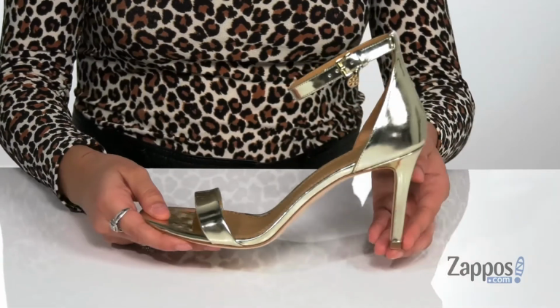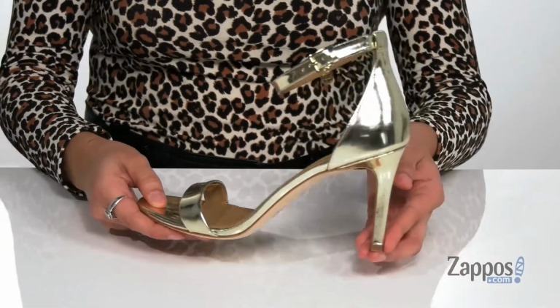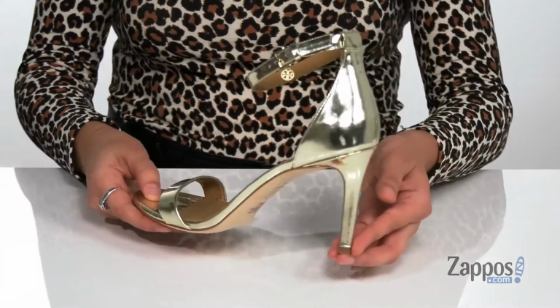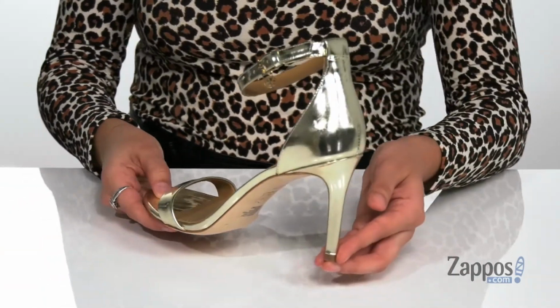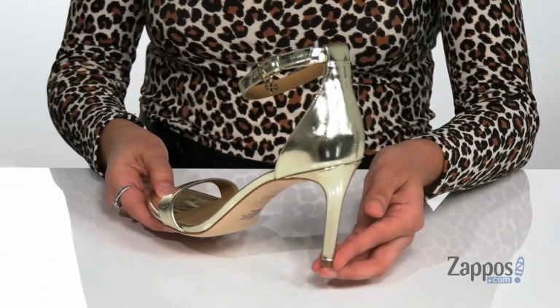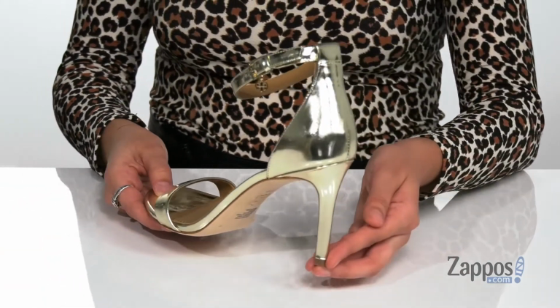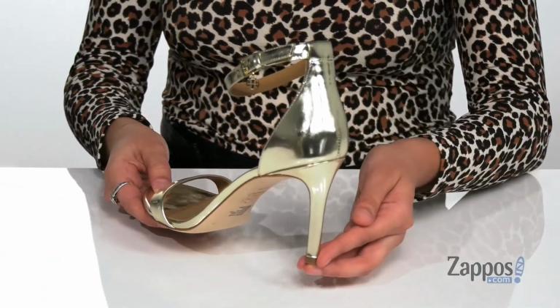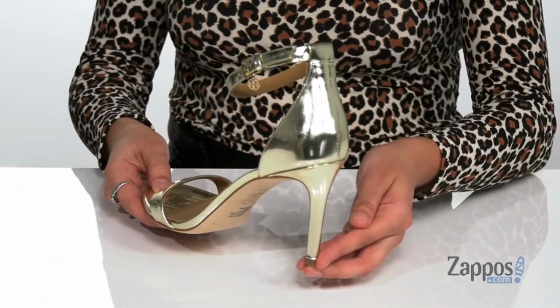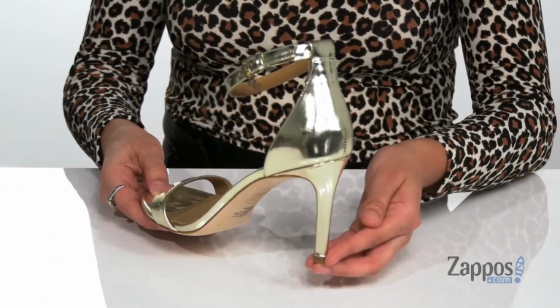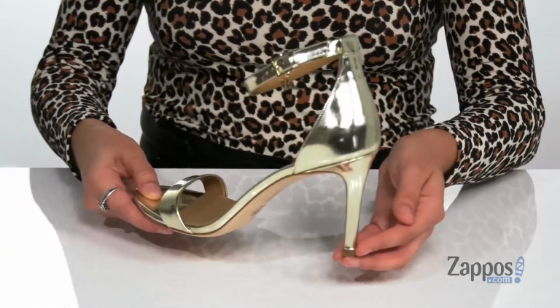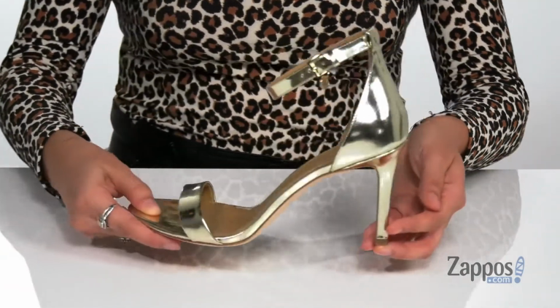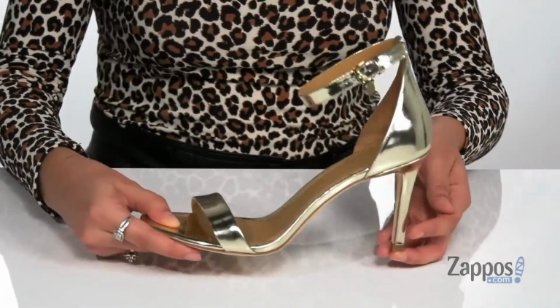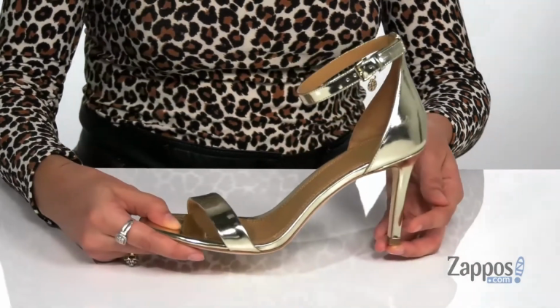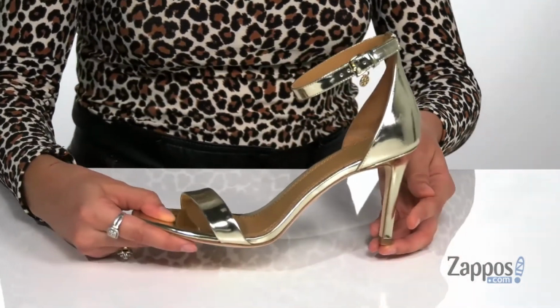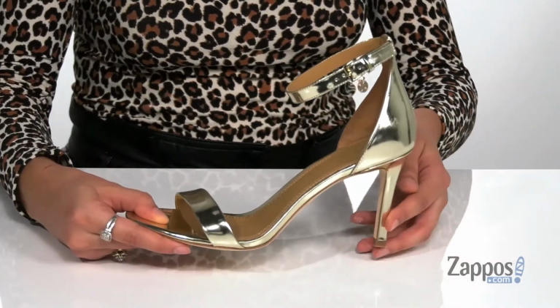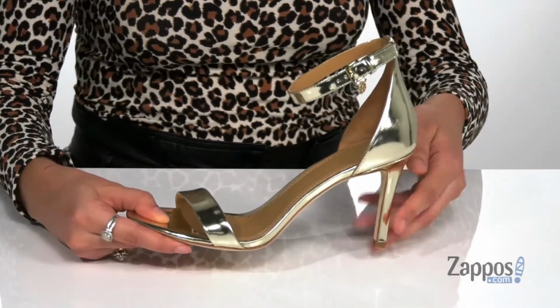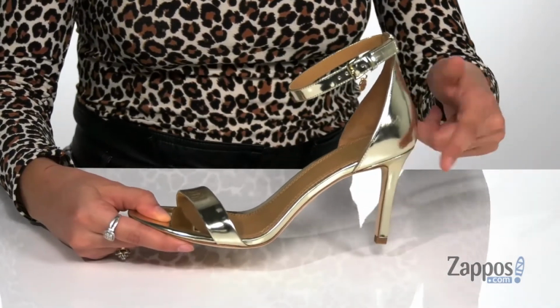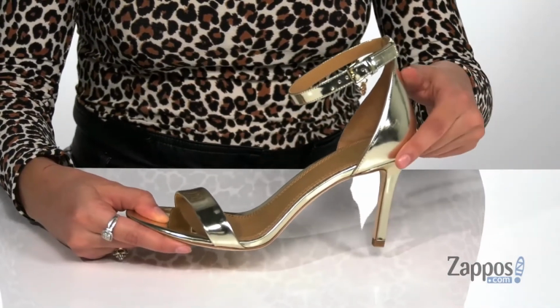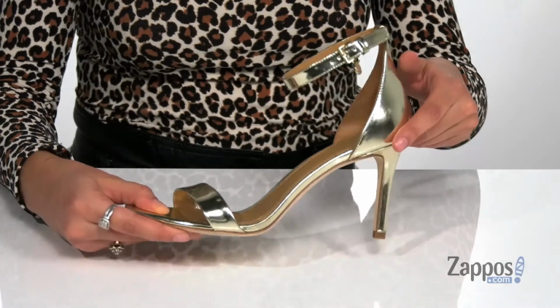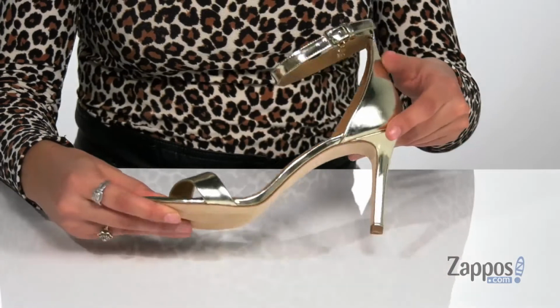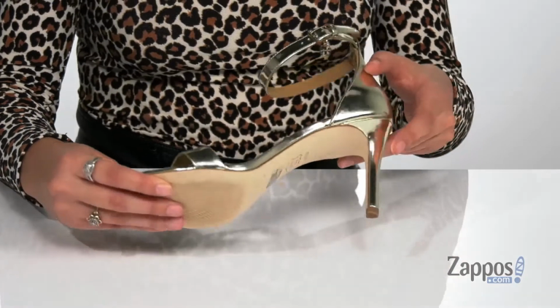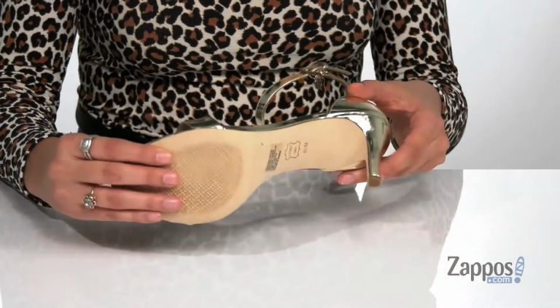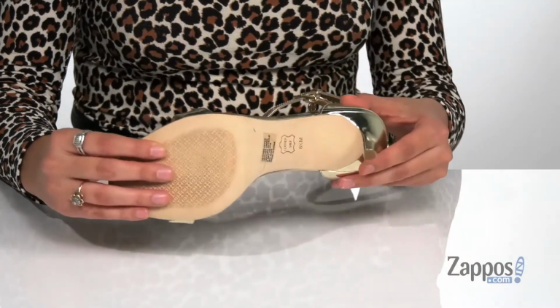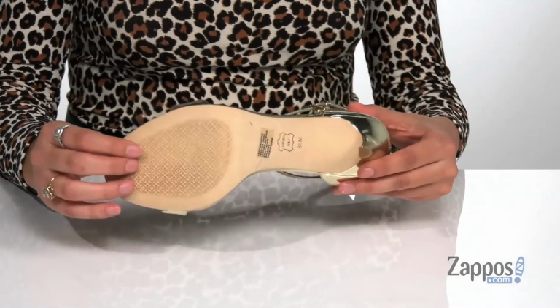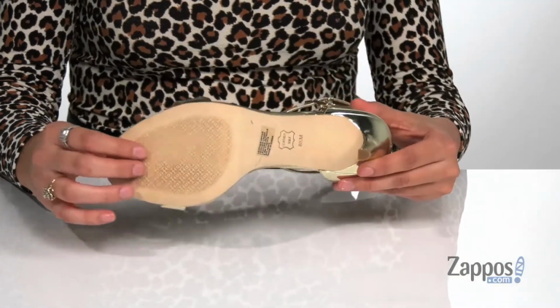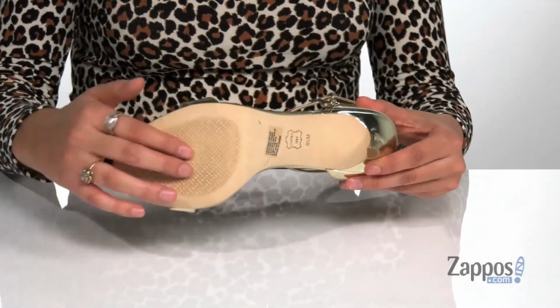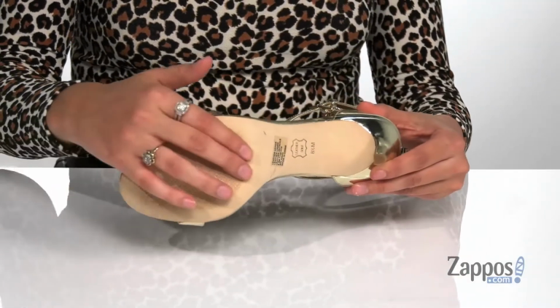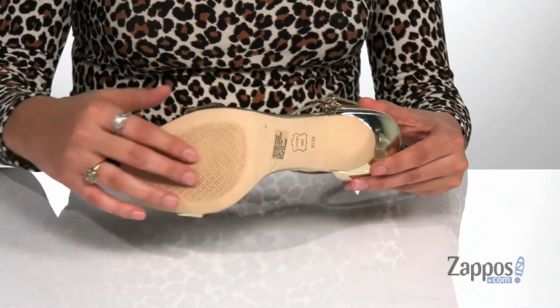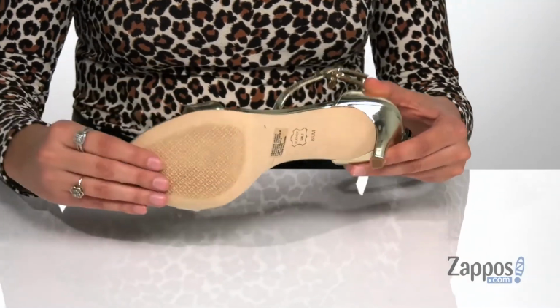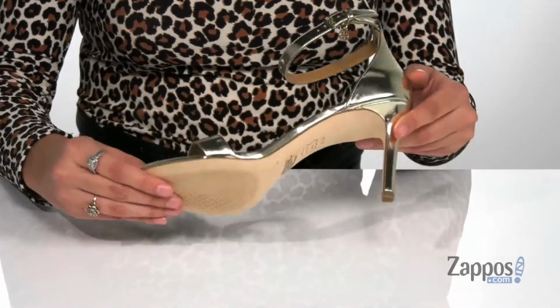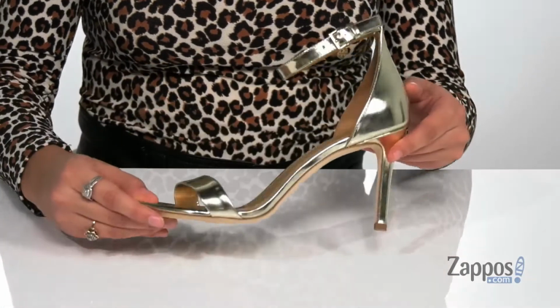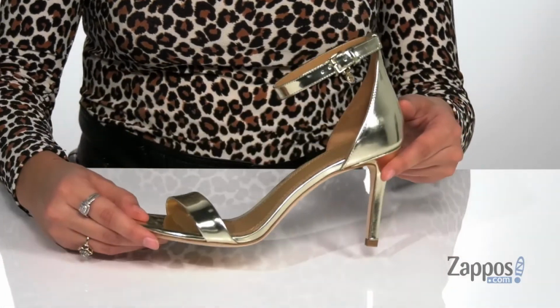They have a stiletto heel at the back that will give you a boost in height, helping to elongate the legs. It's all on top of a leather outsole that's textured for traction.